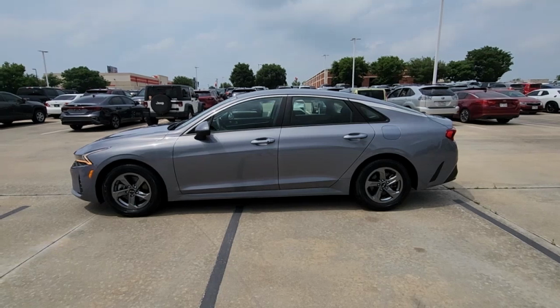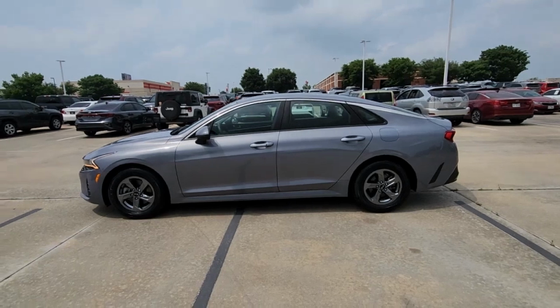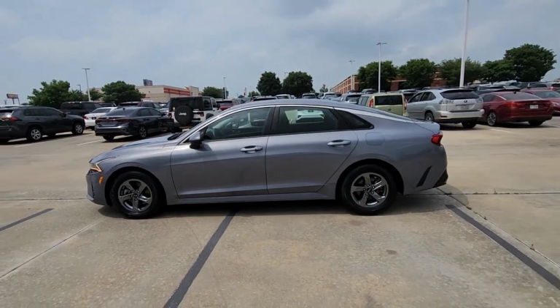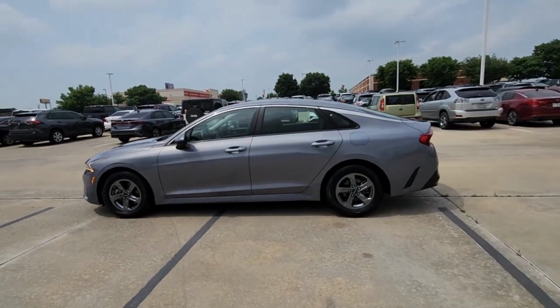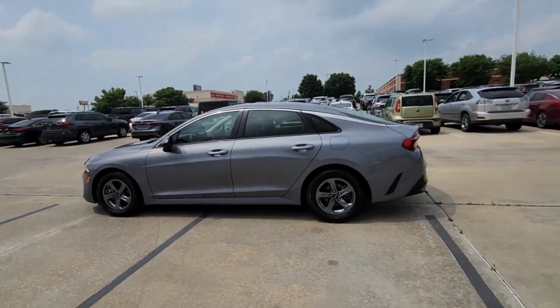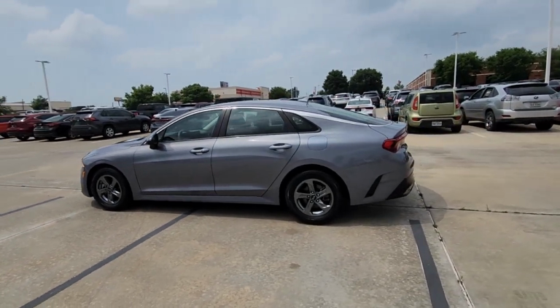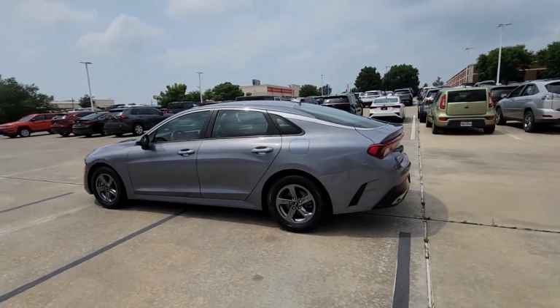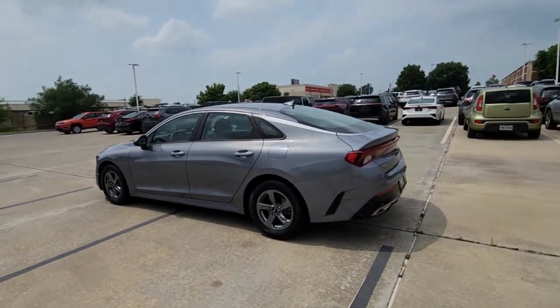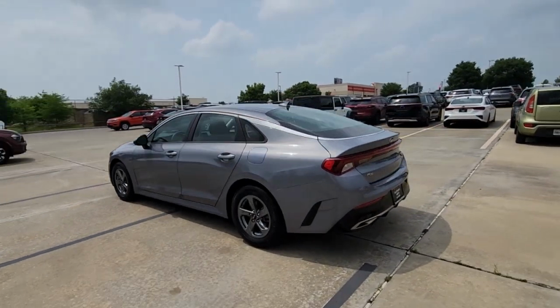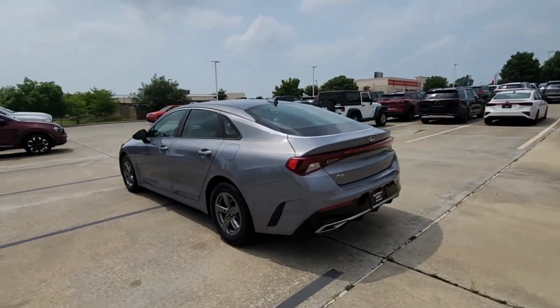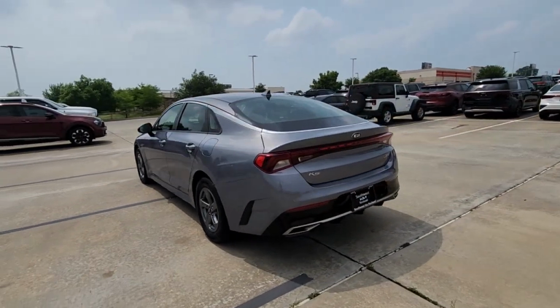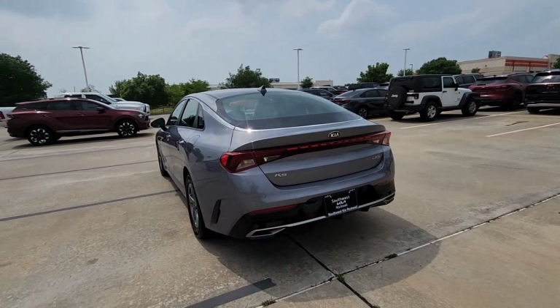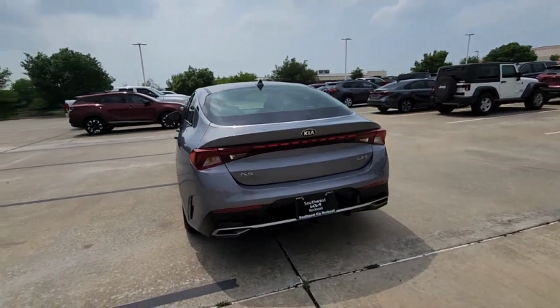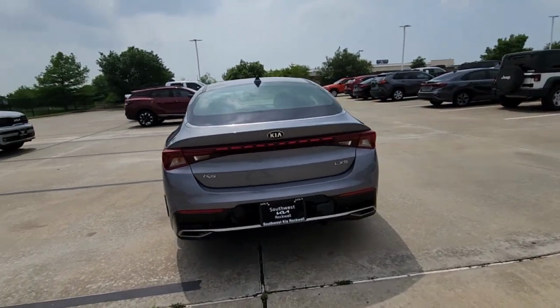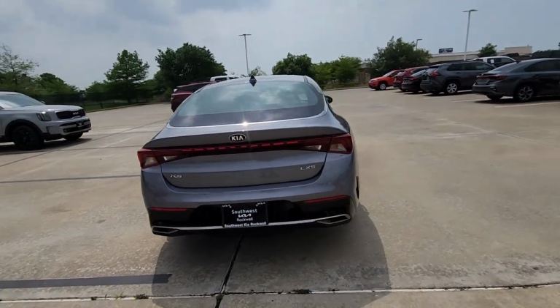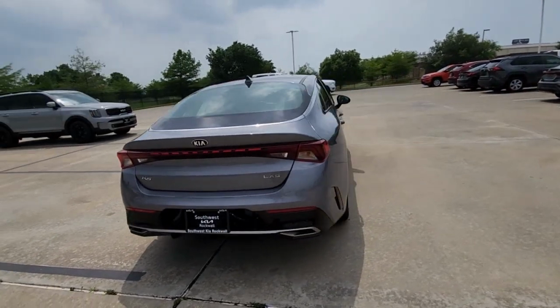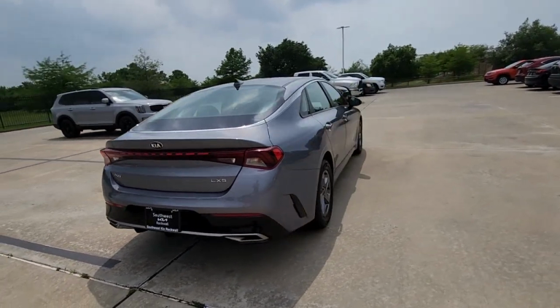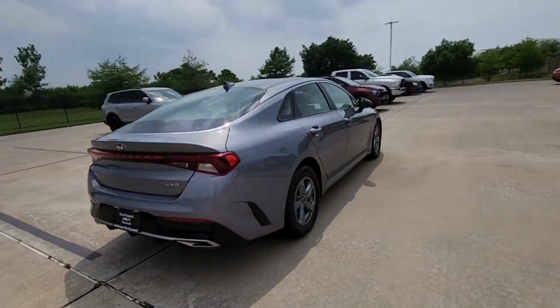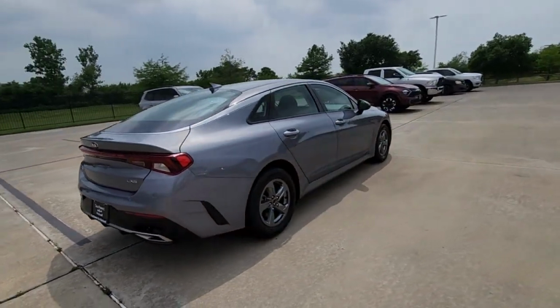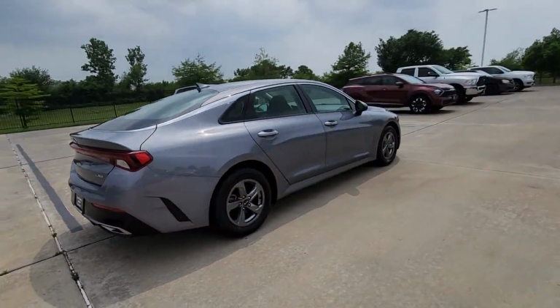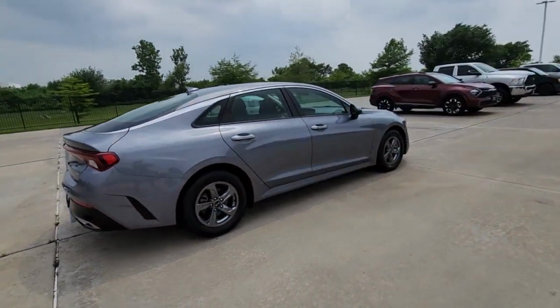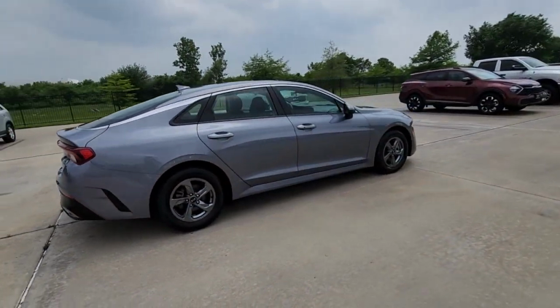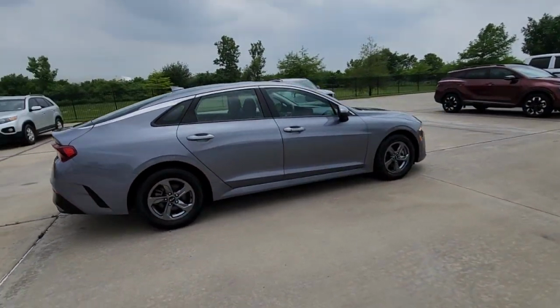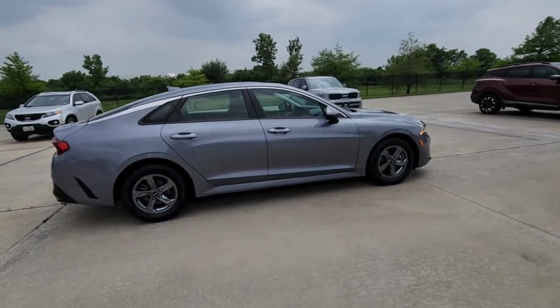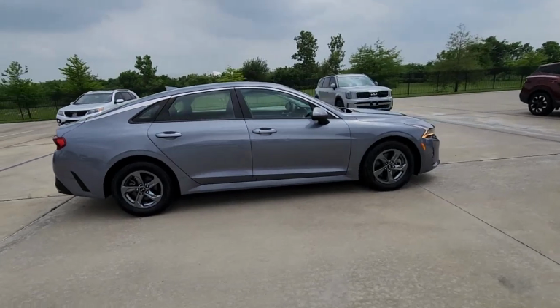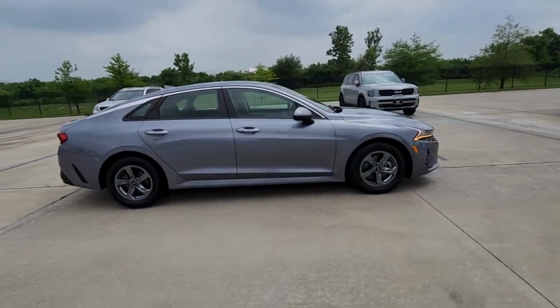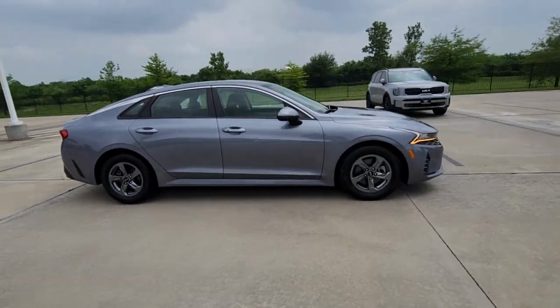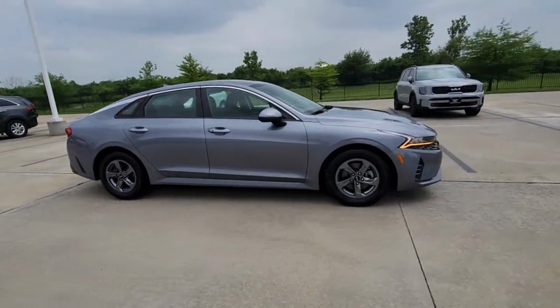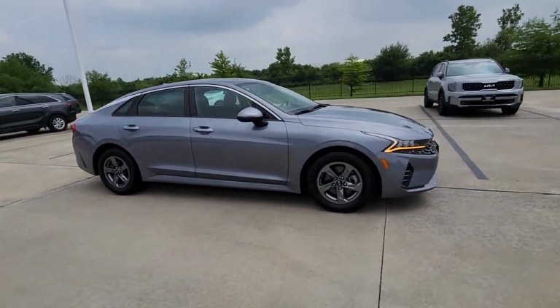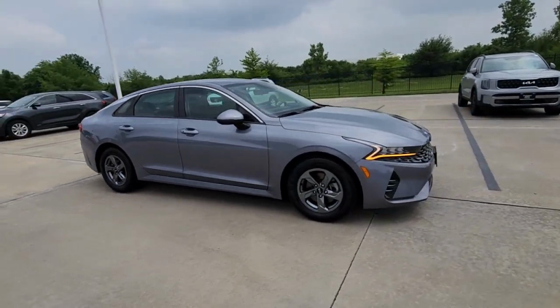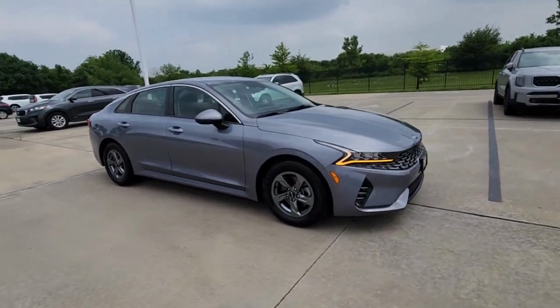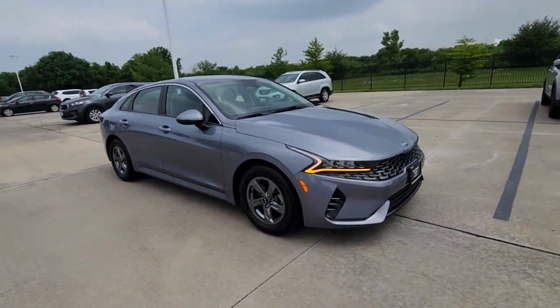Can you see yourself in the 2021 Kia K5? With less than 60,000 miles on the odometer, this vehicle provides excellent value. Make the journey all it can be in this stylish K5.